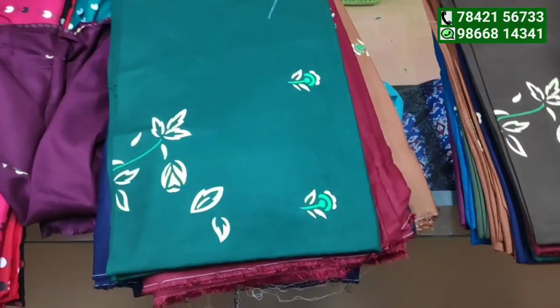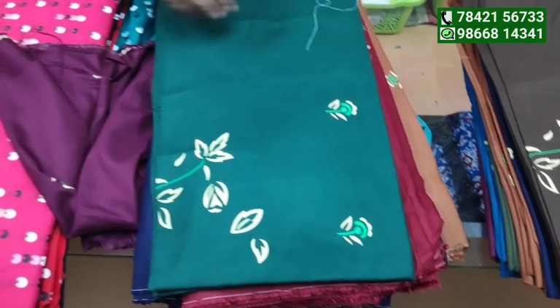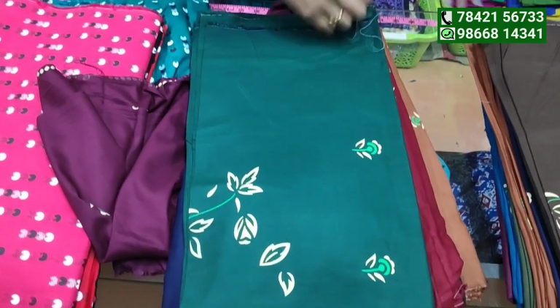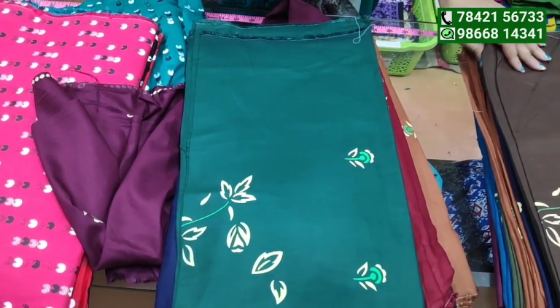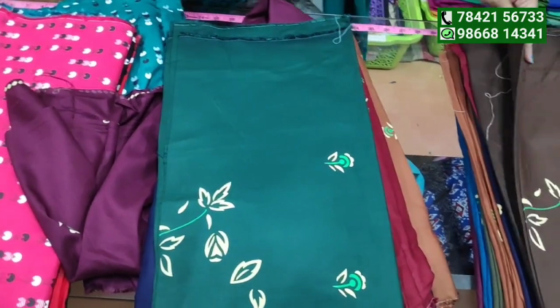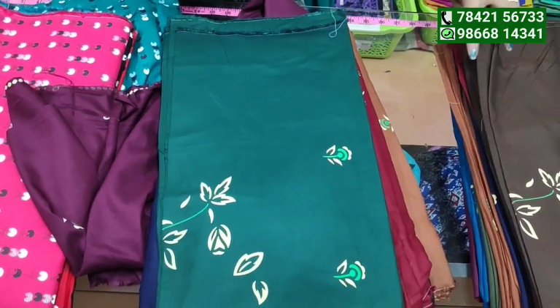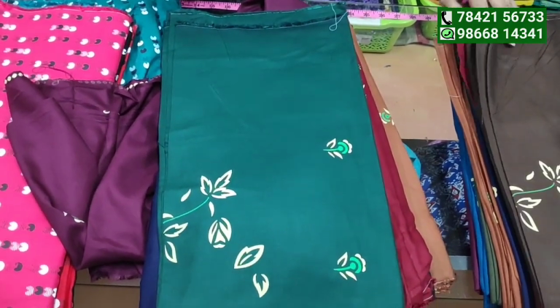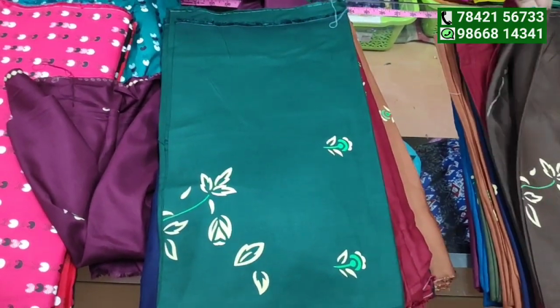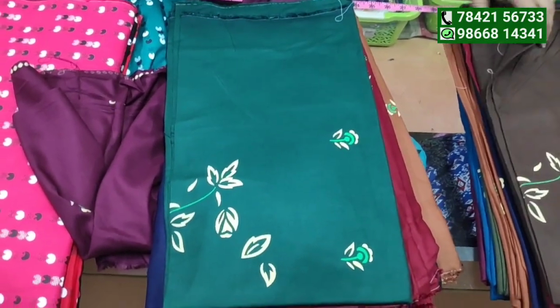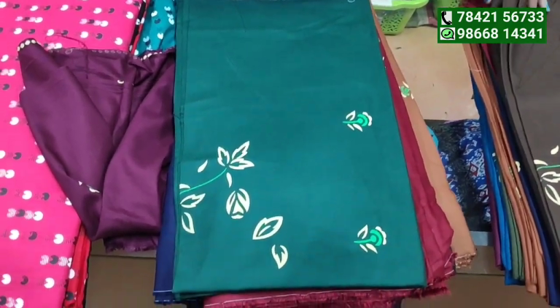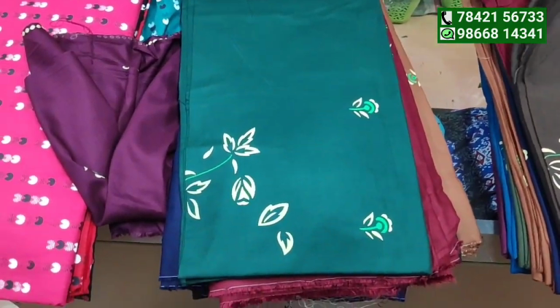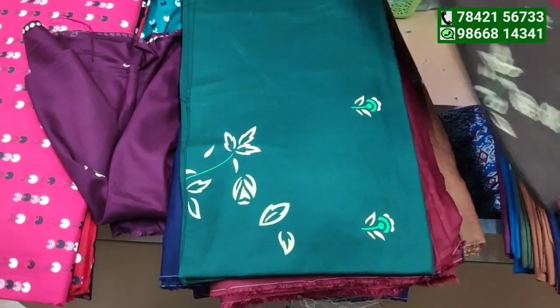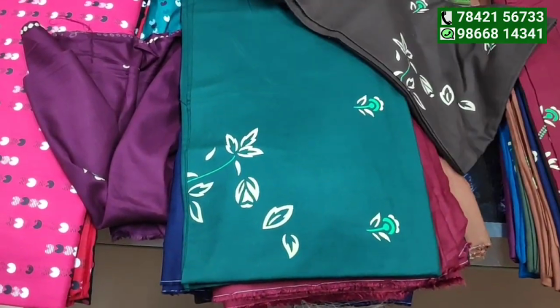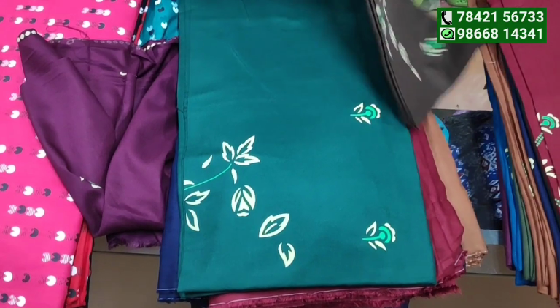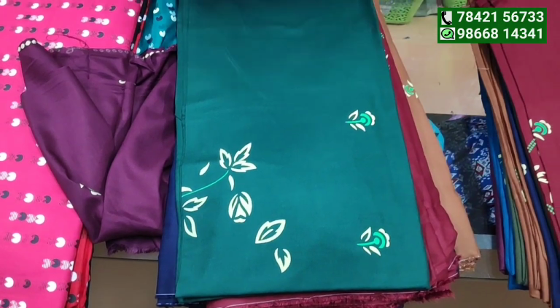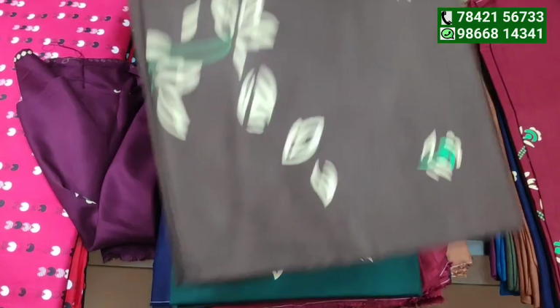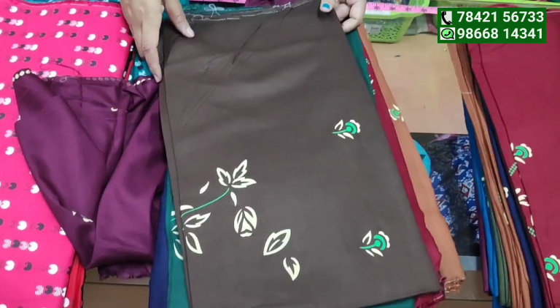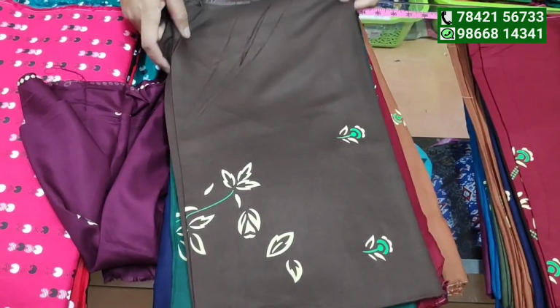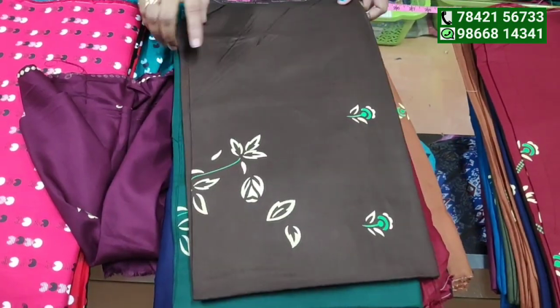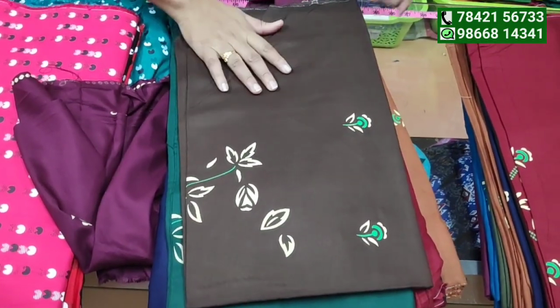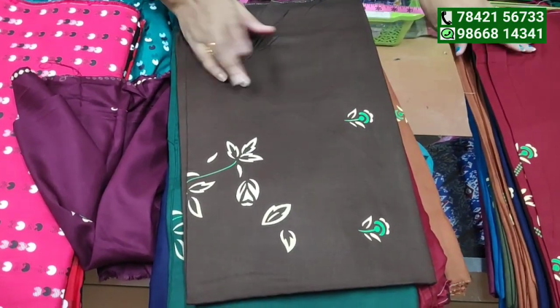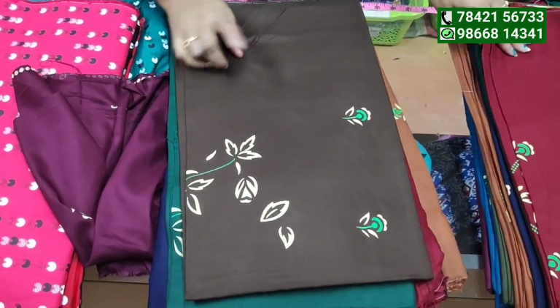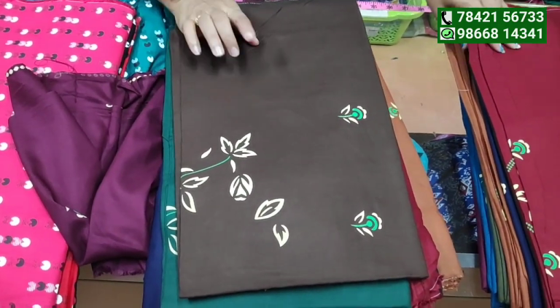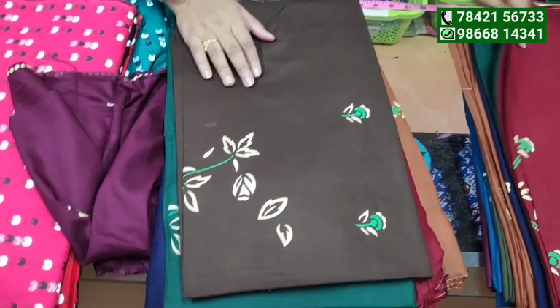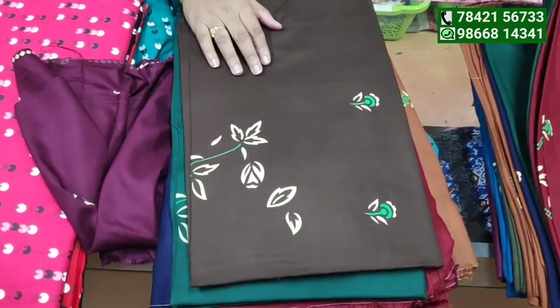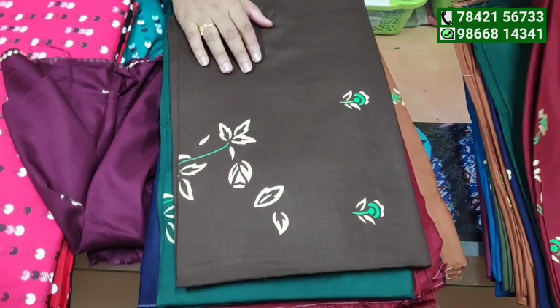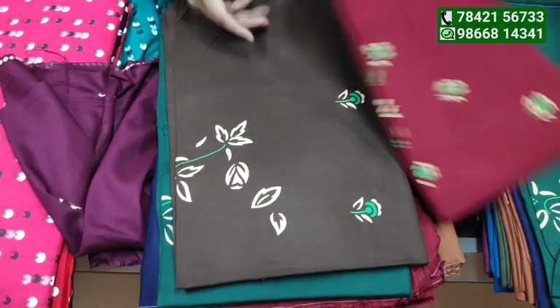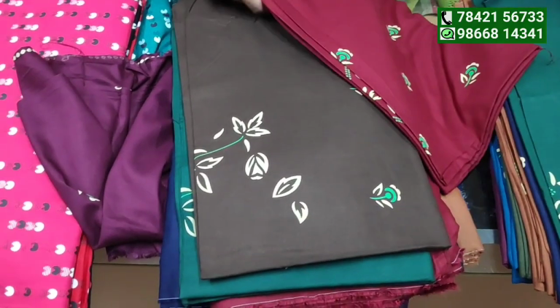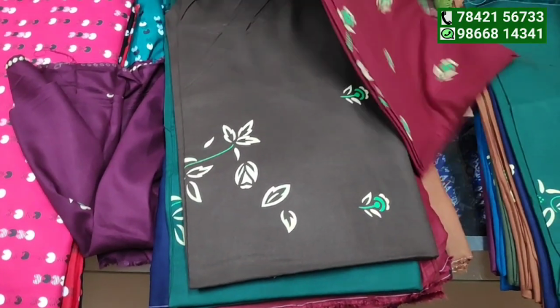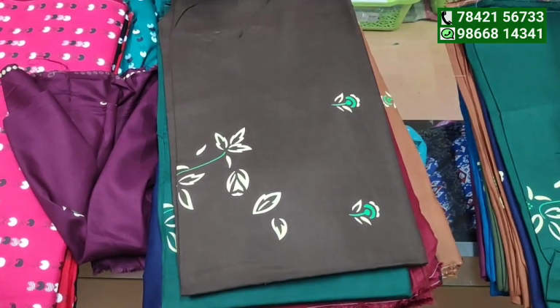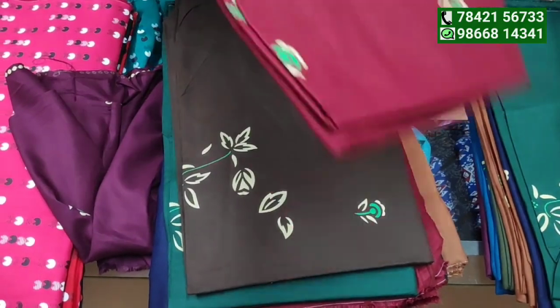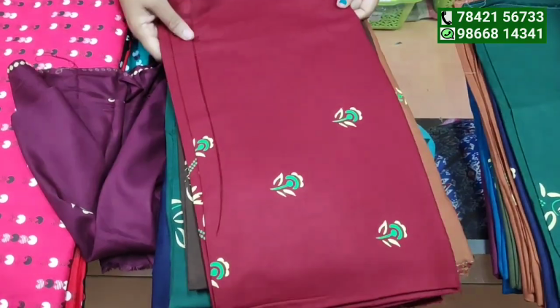Green. Chocolate color. The user saw the same print and same design. The fabric is red.